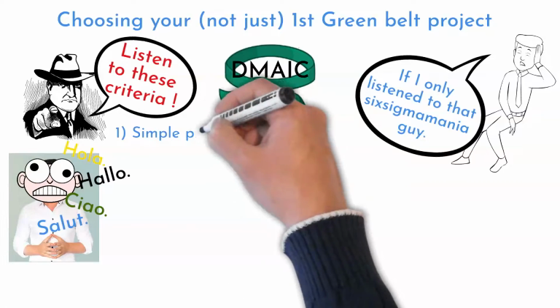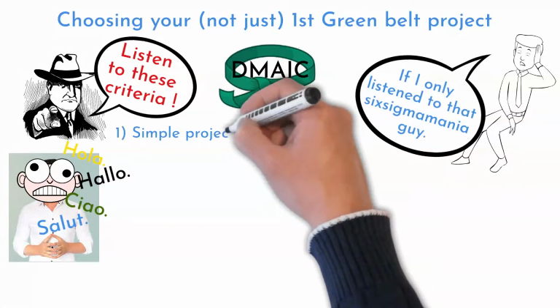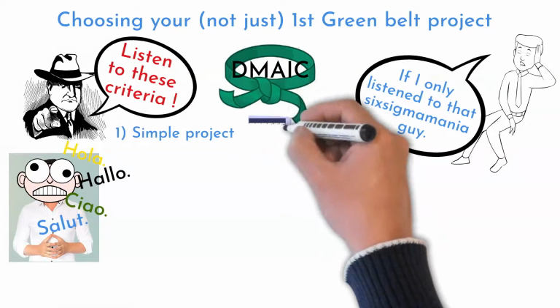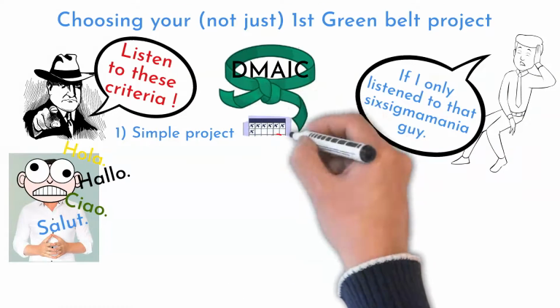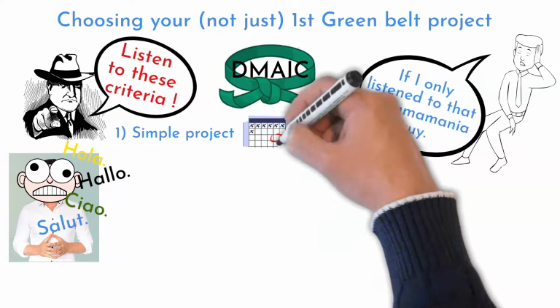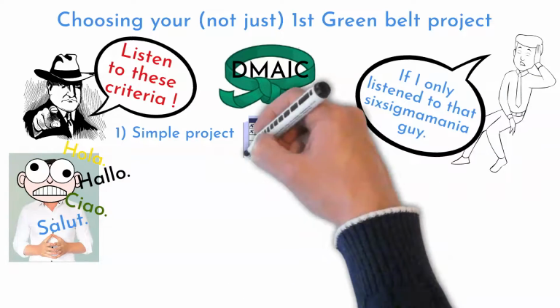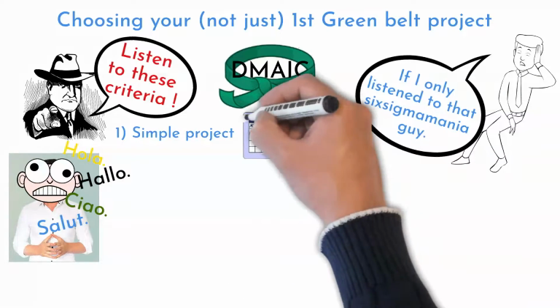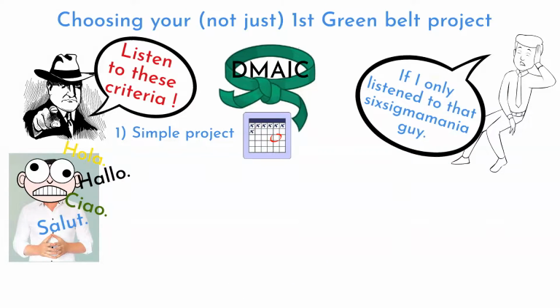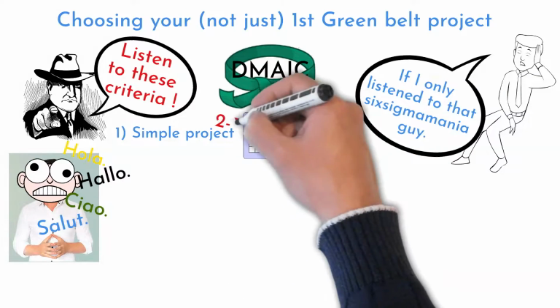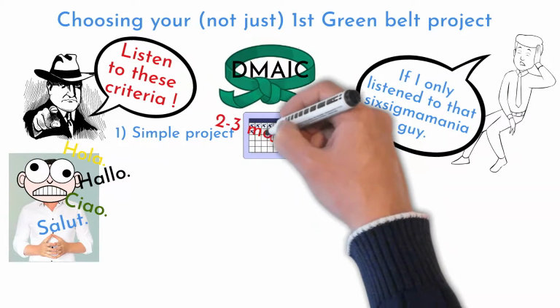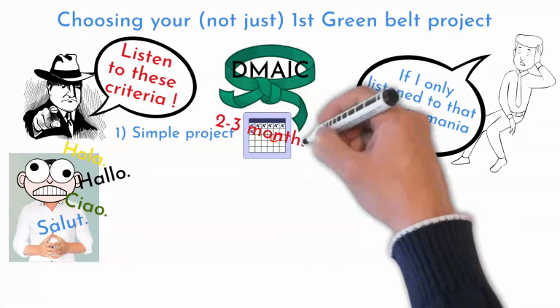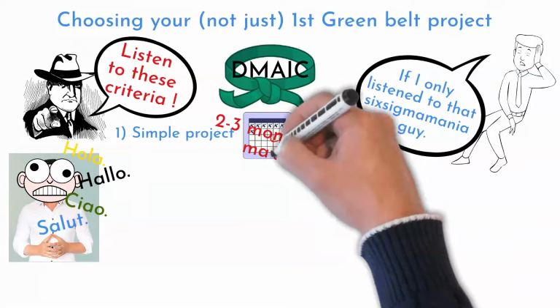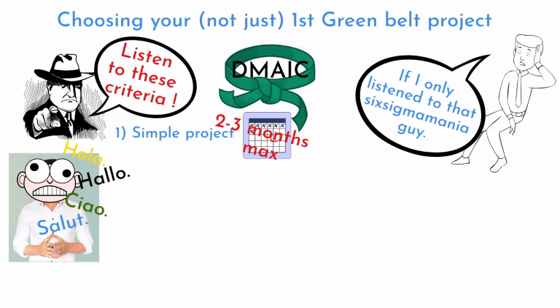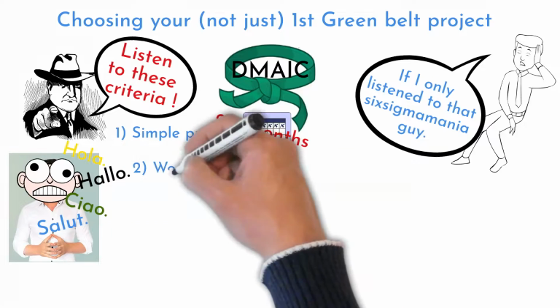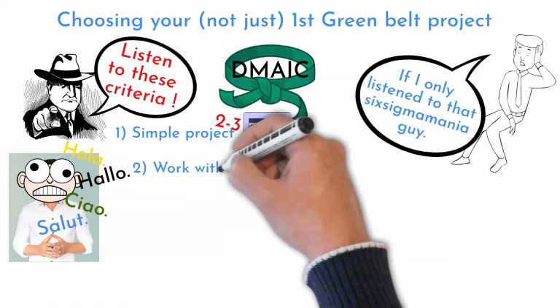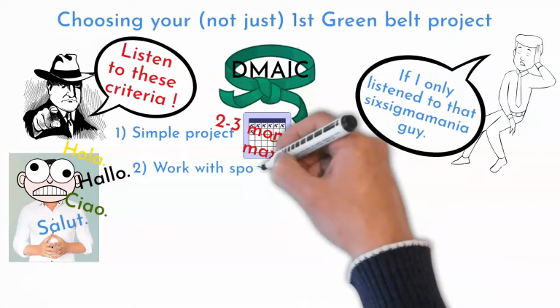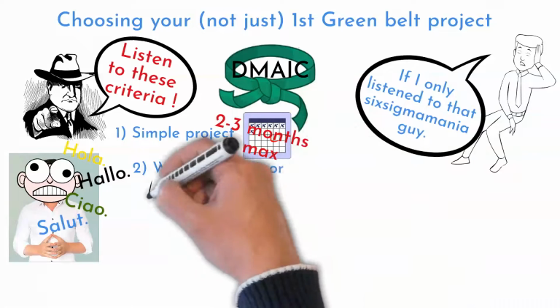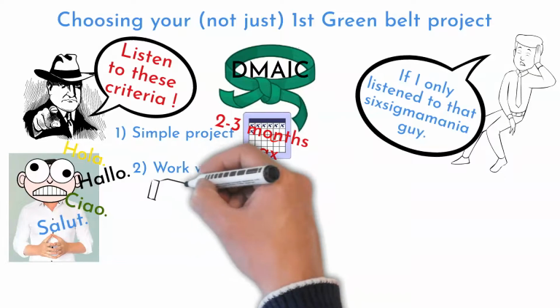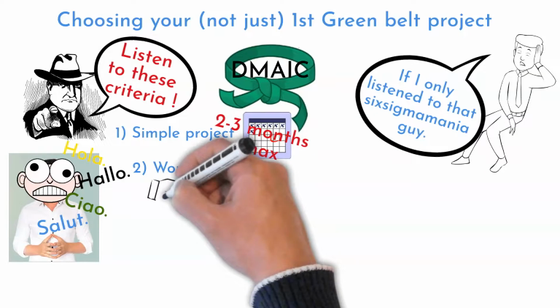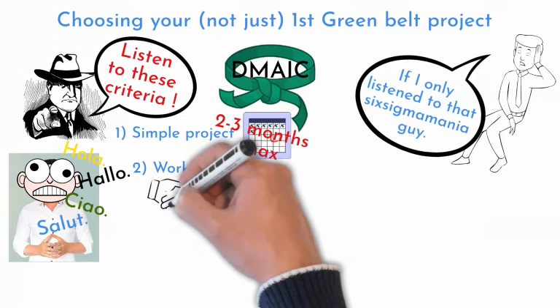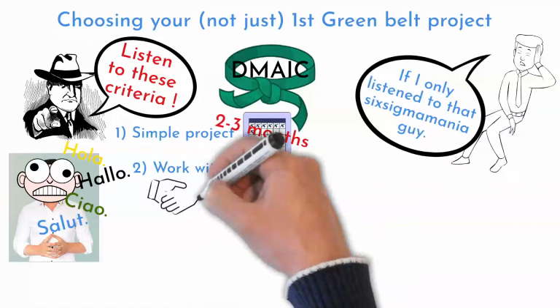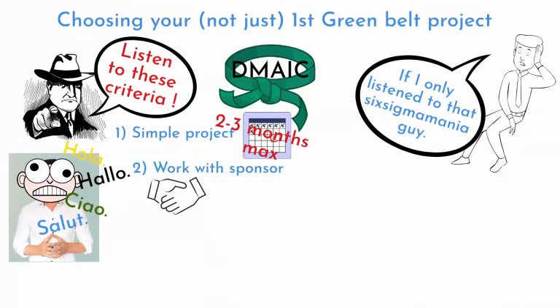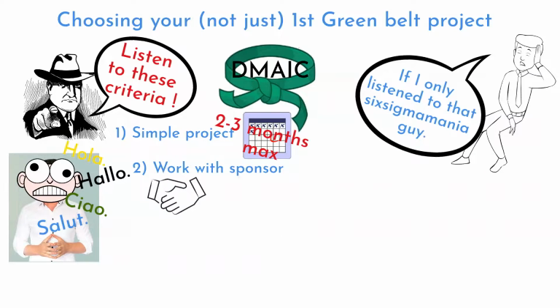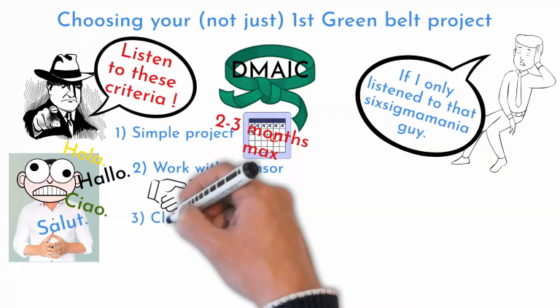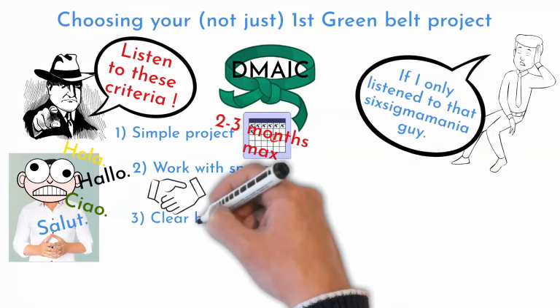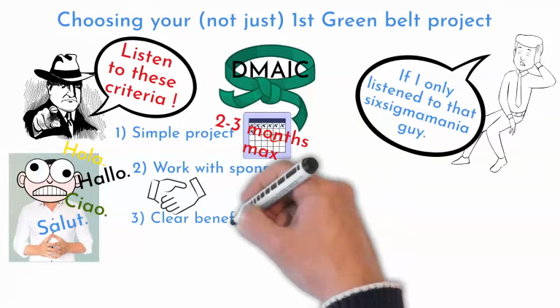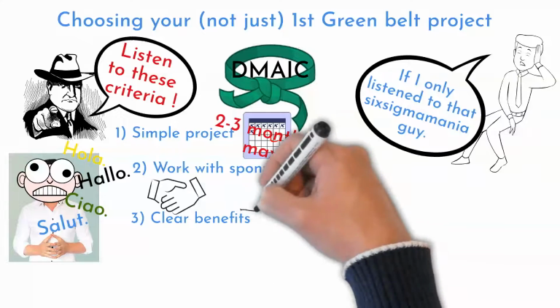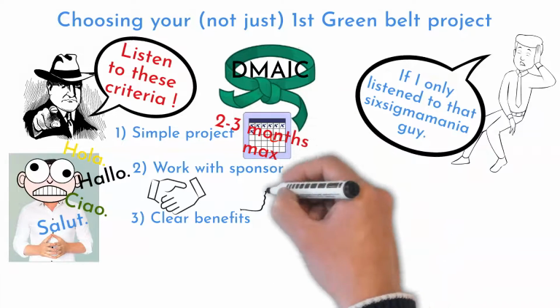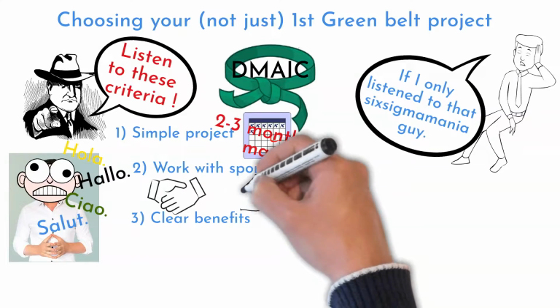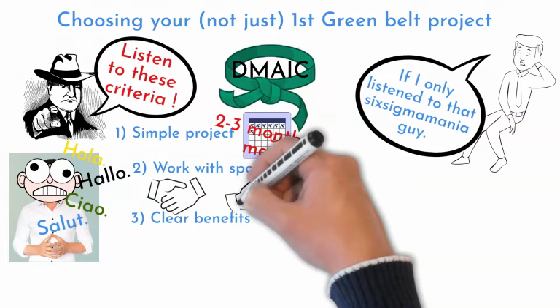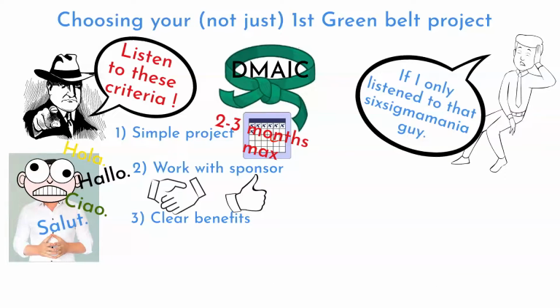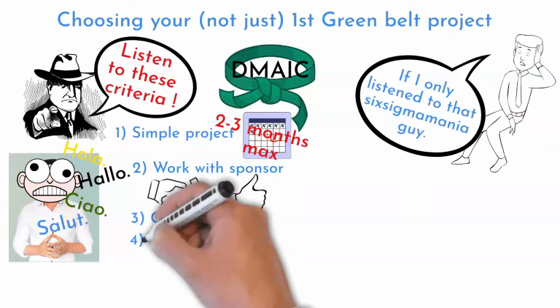The first criteria is to choose a simple project, possible to accomplish within 2 to 3 months maximum. Identify a project with a sponsor that will support you, and make sure that the sponsor understands the benefits the project can deliver.